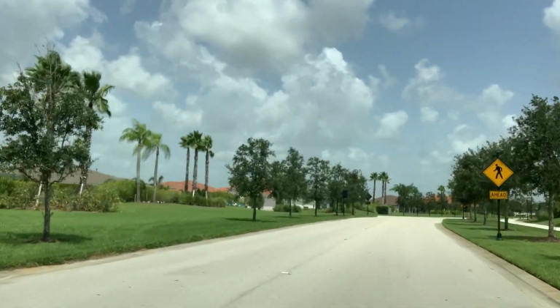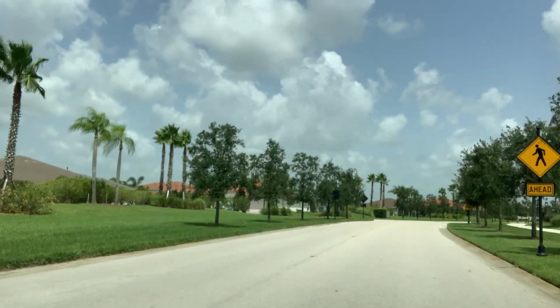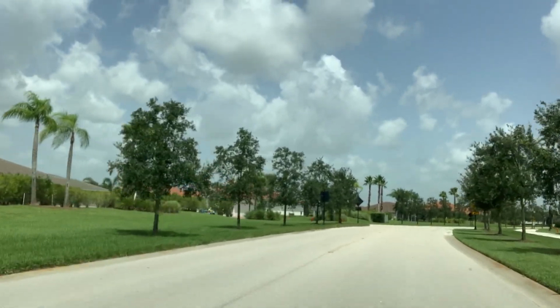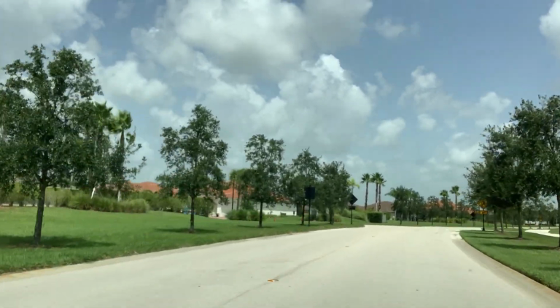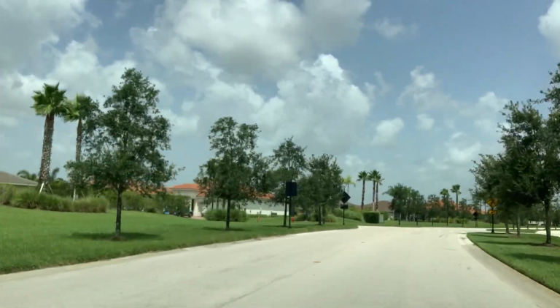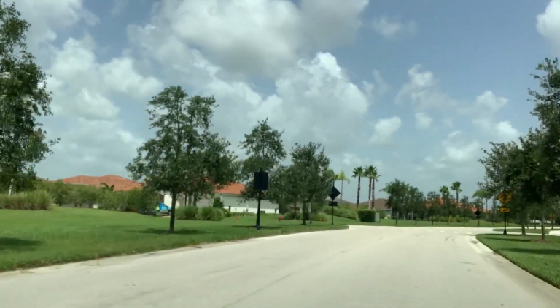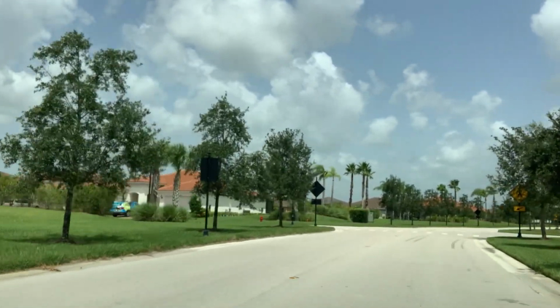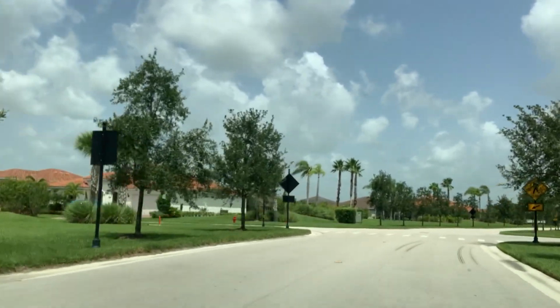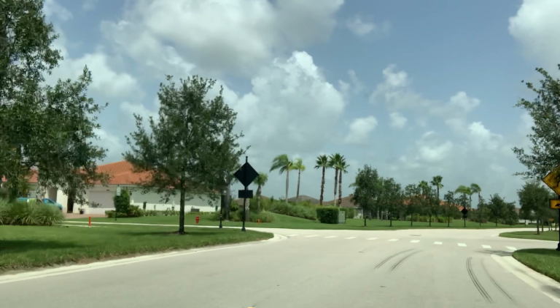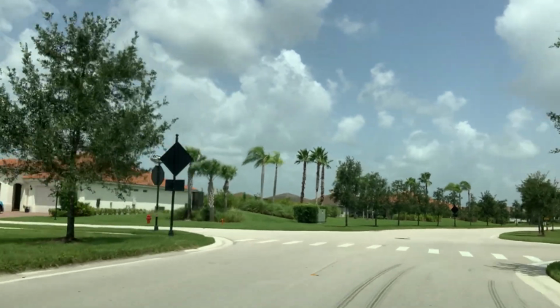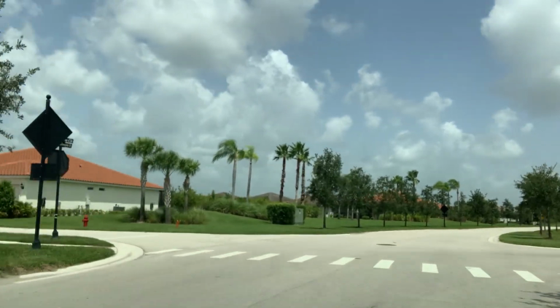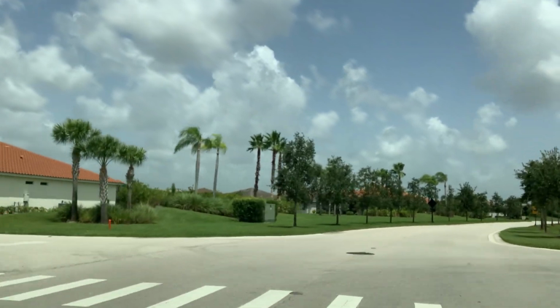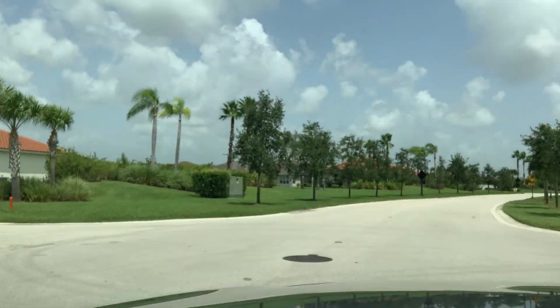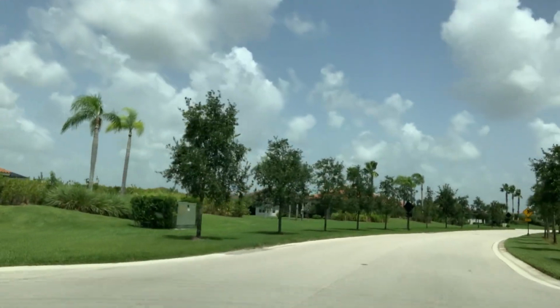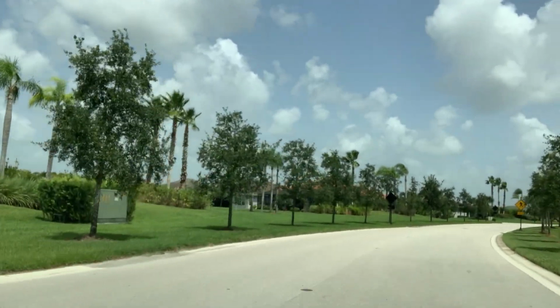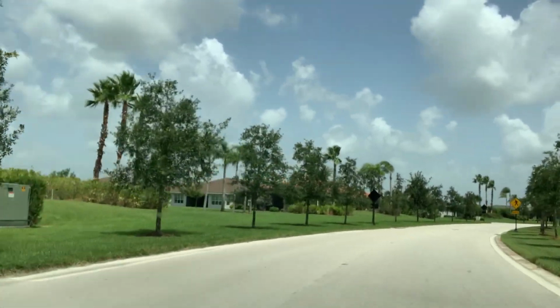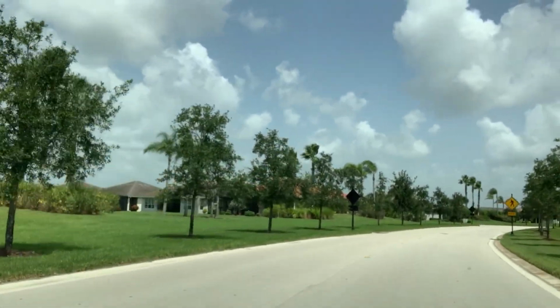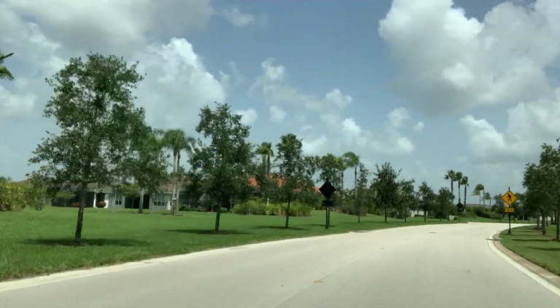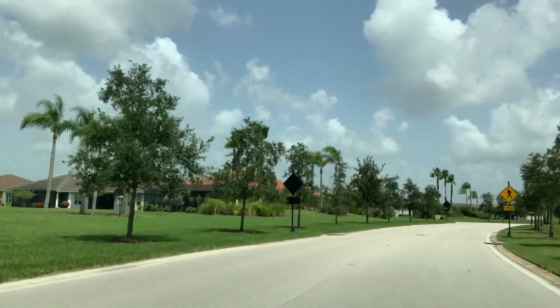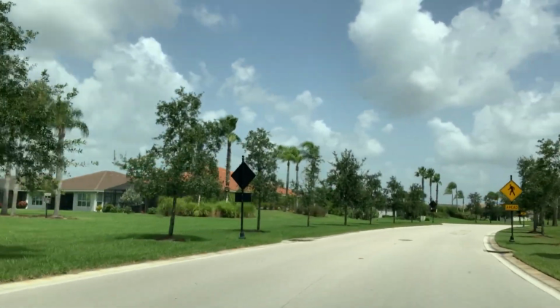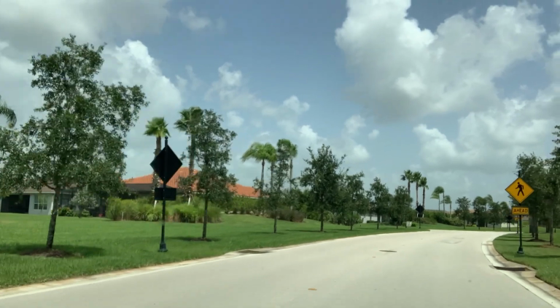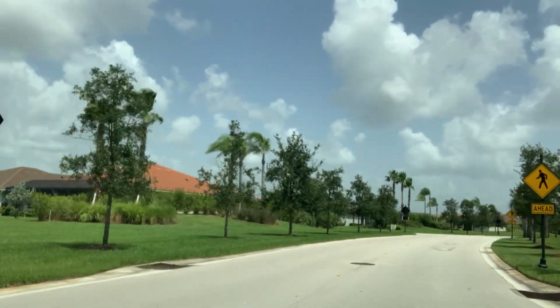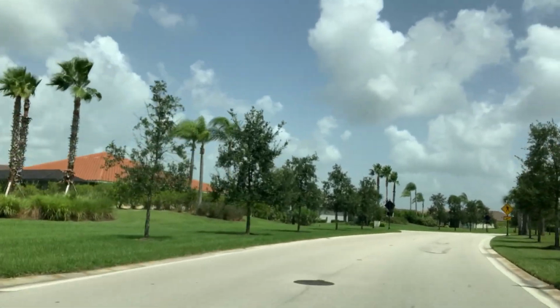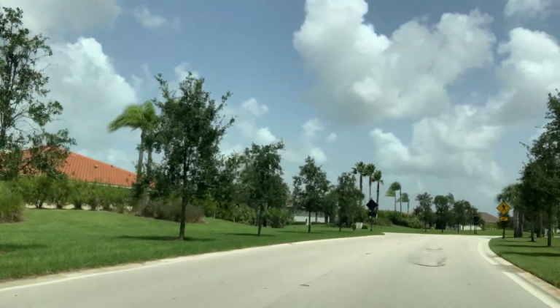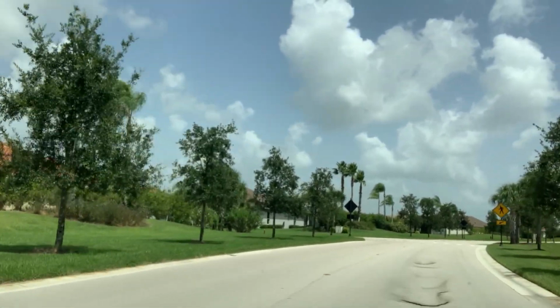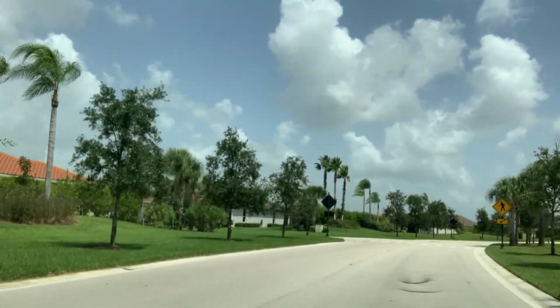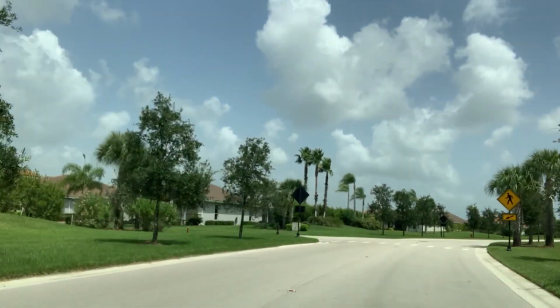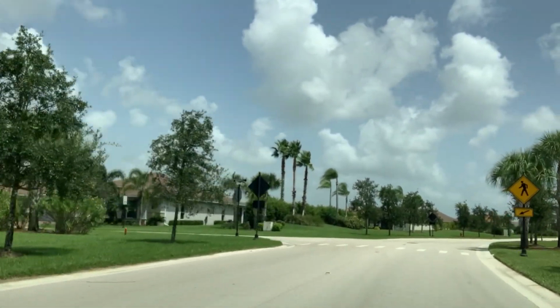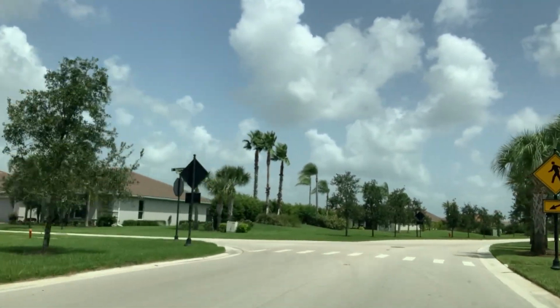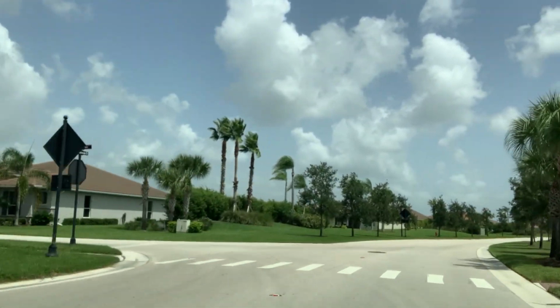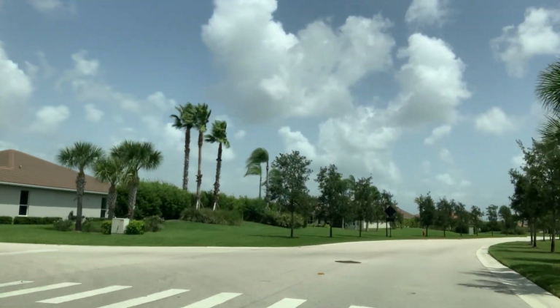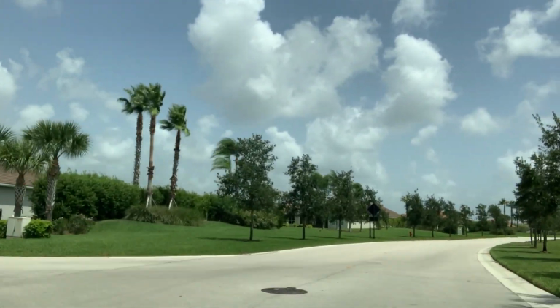Most homes have beautiful lake views. The homes range in size from 1,400 square feet to 2,907 square feet. In the last six months, the average sale price is around $376,000.